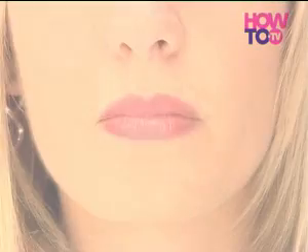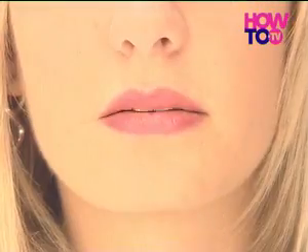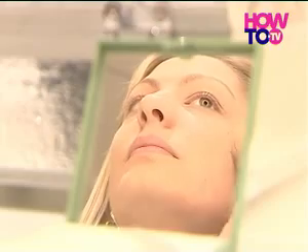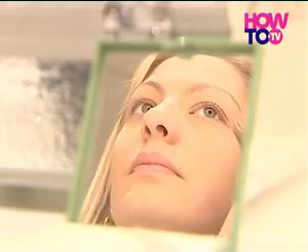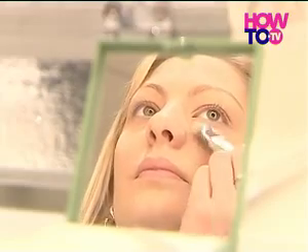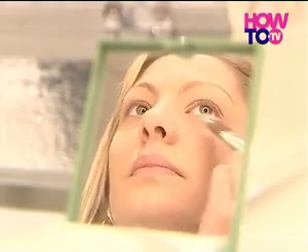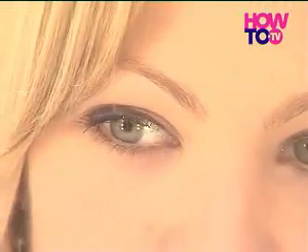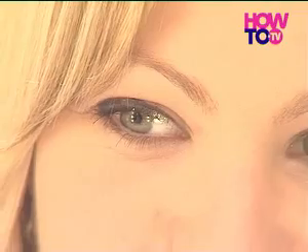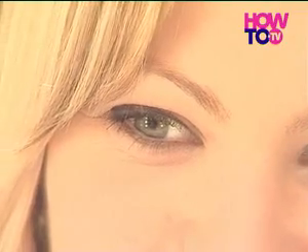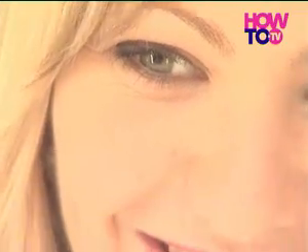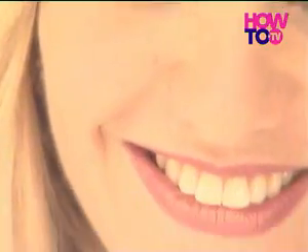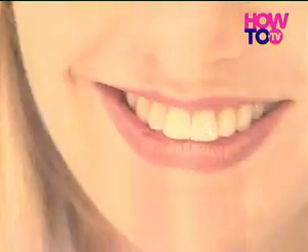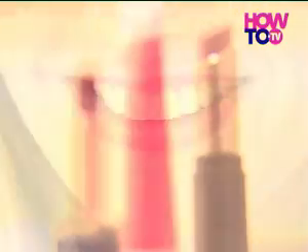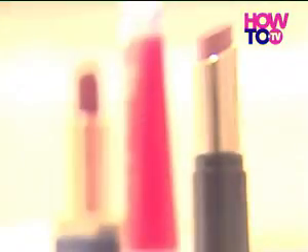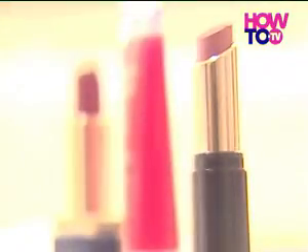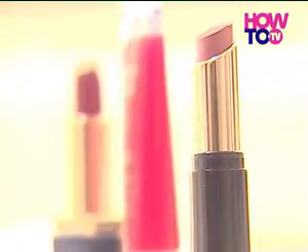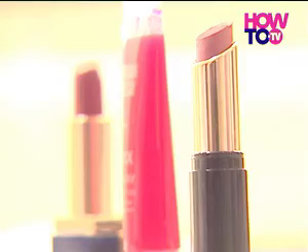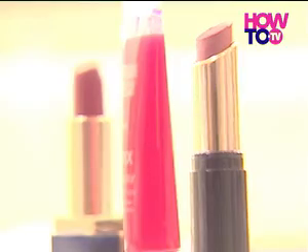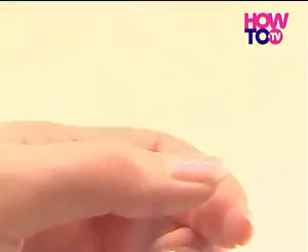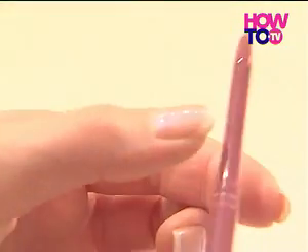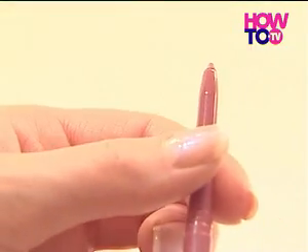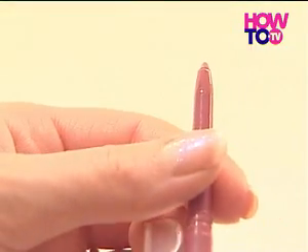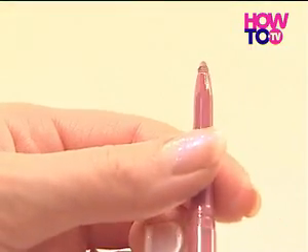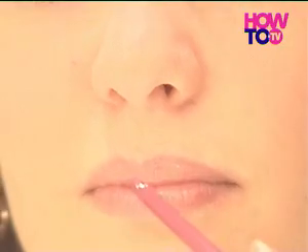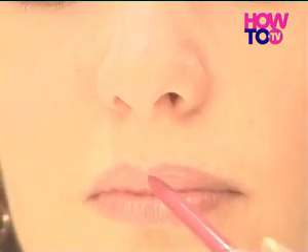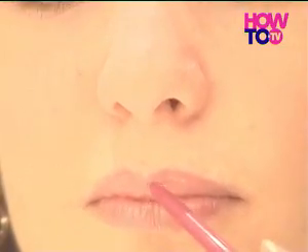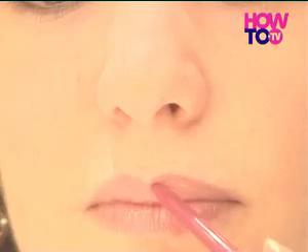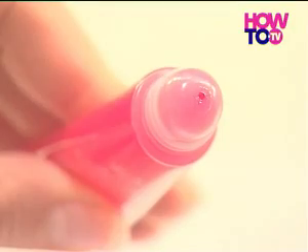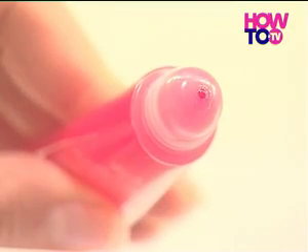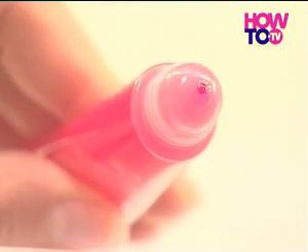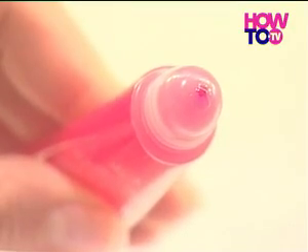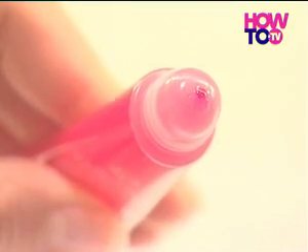After applying your foundation and eye makeup, lipstick can add the final touch to your look. You can also use lip liner to define the shape of your lips, and lip gloss to give you a shiny finish.